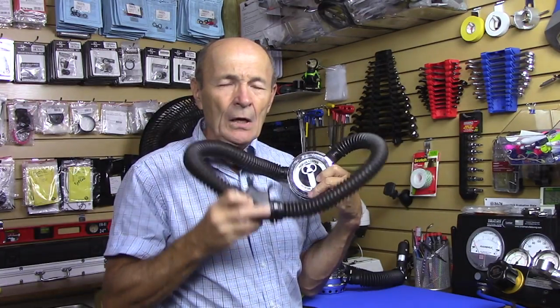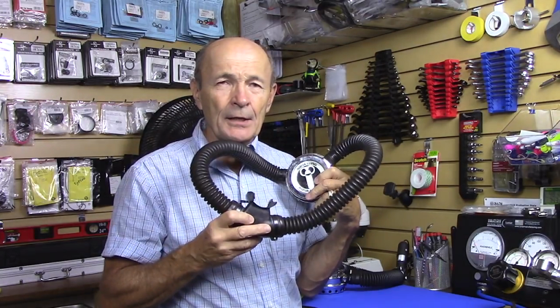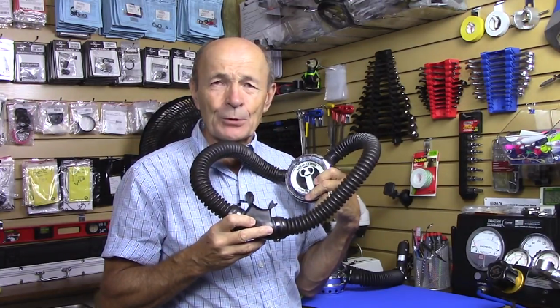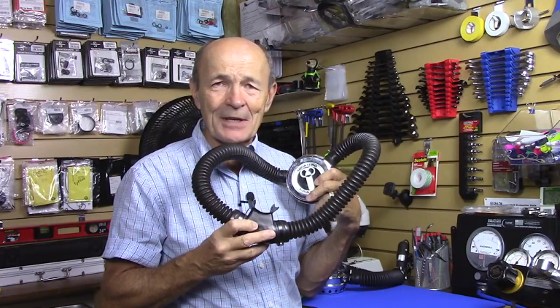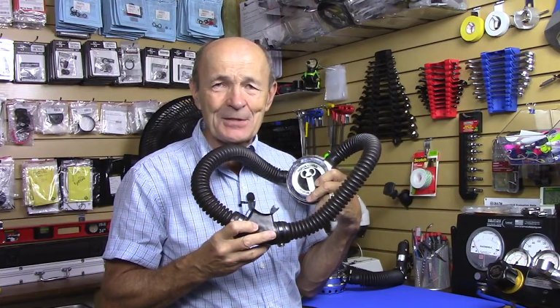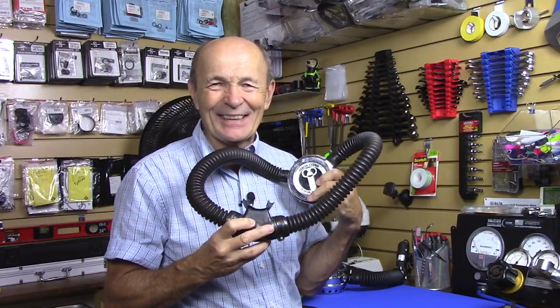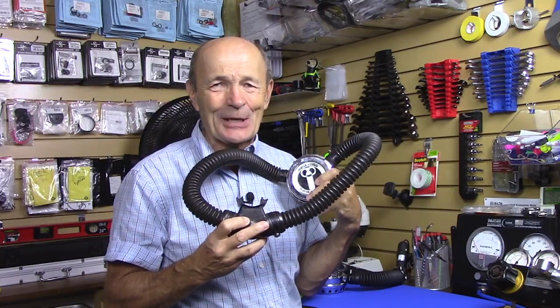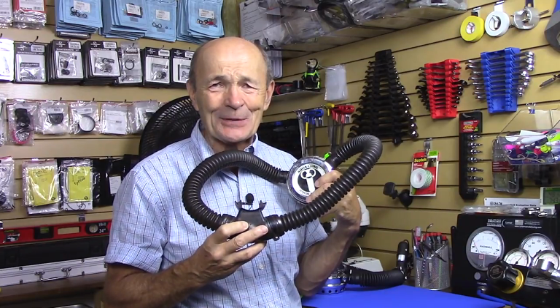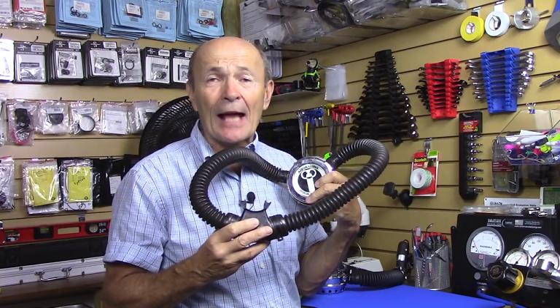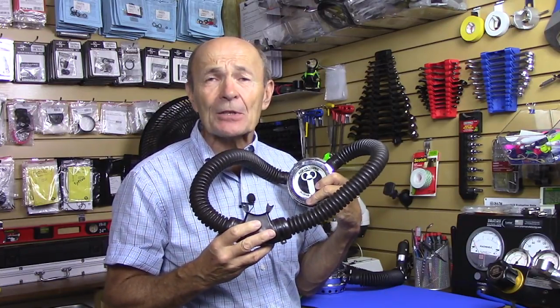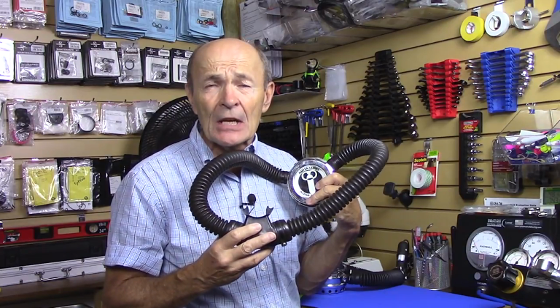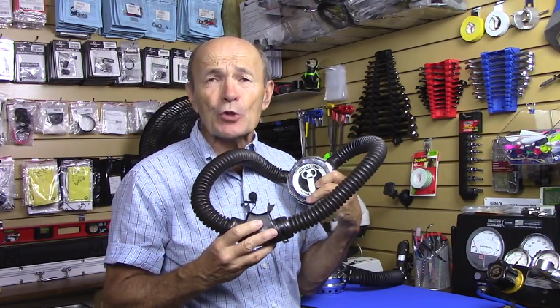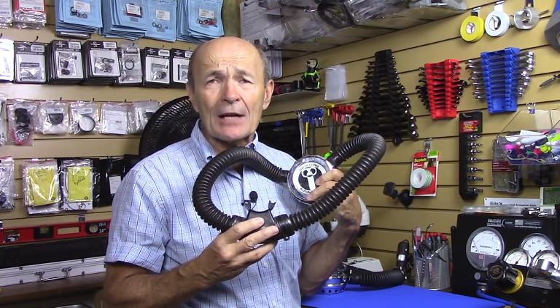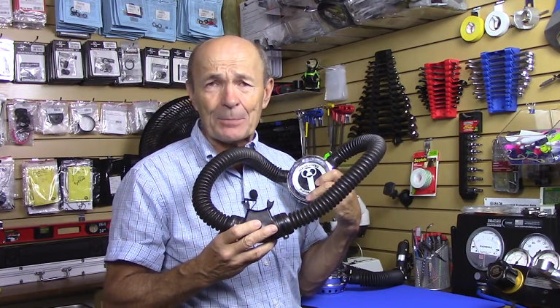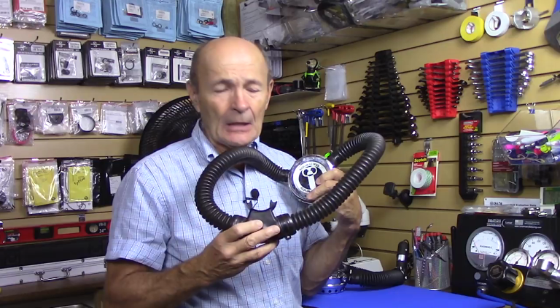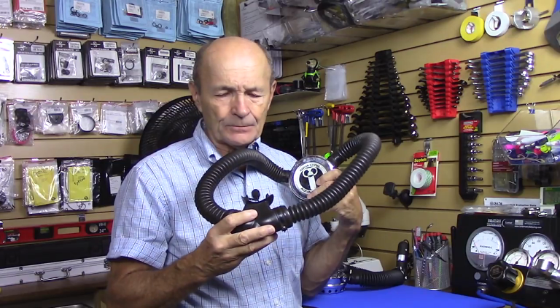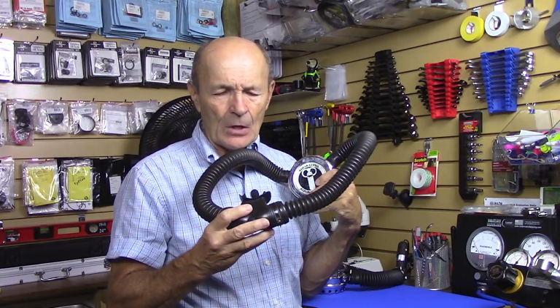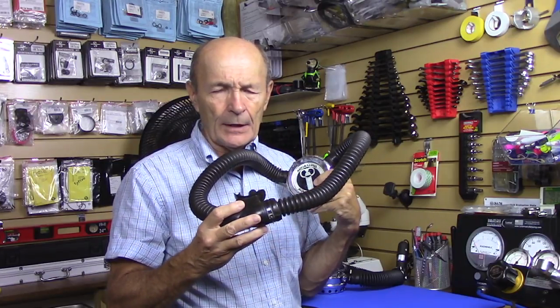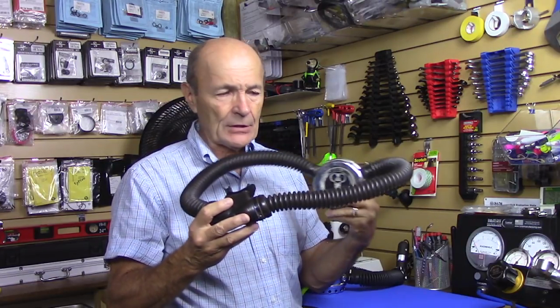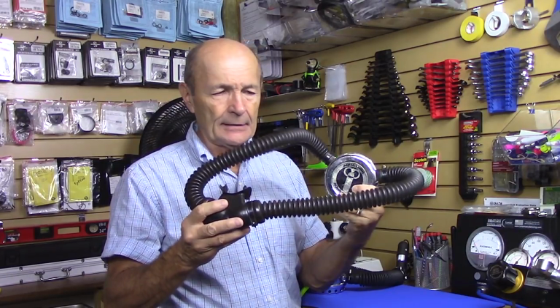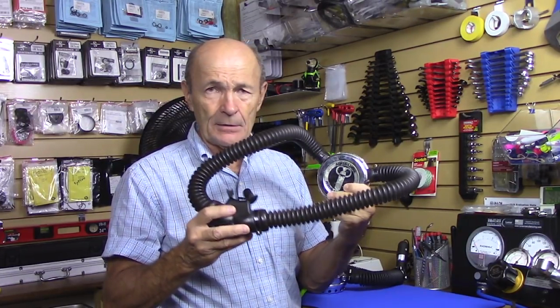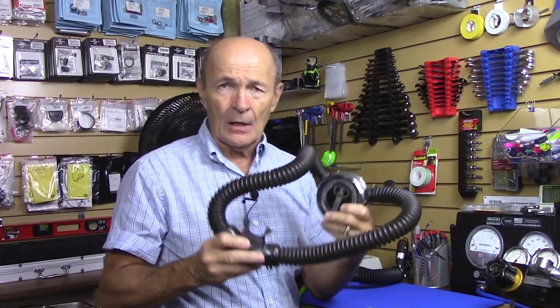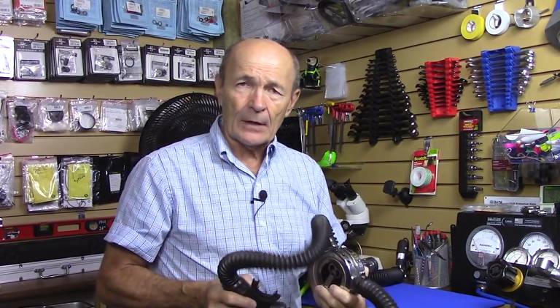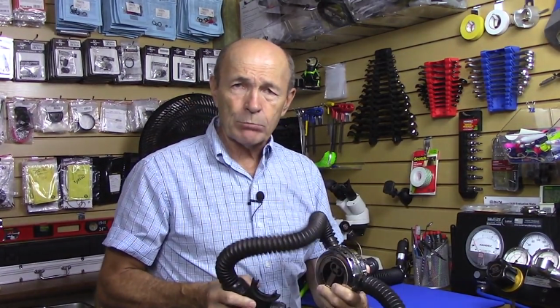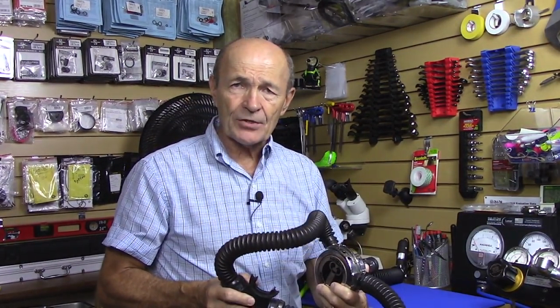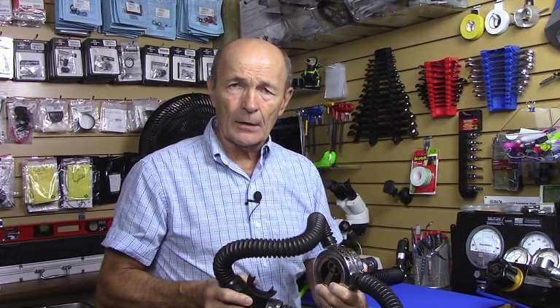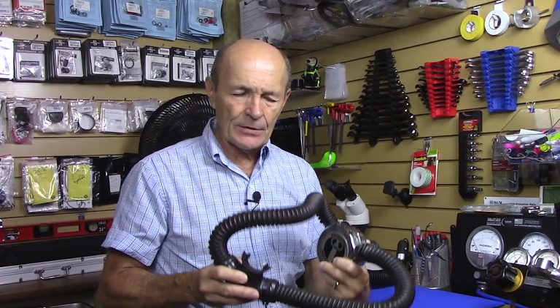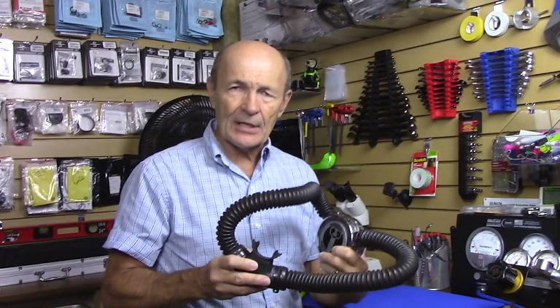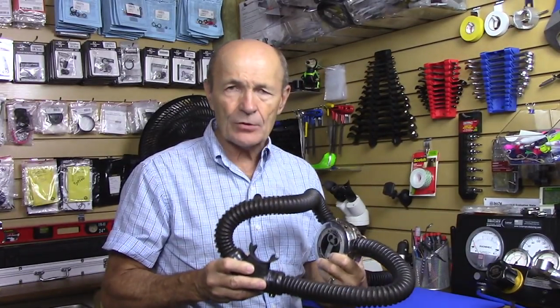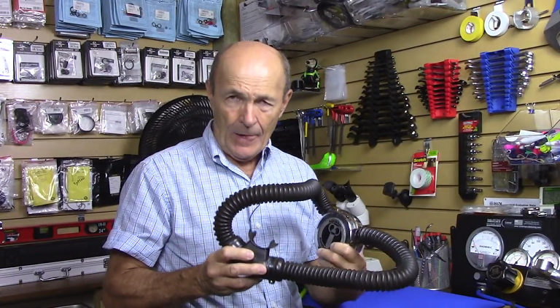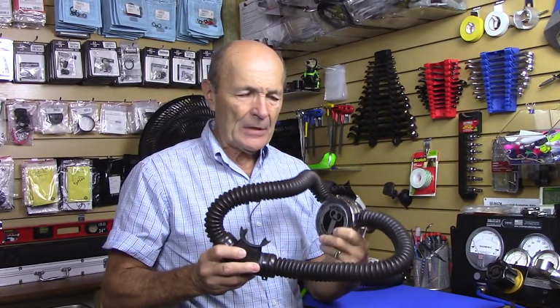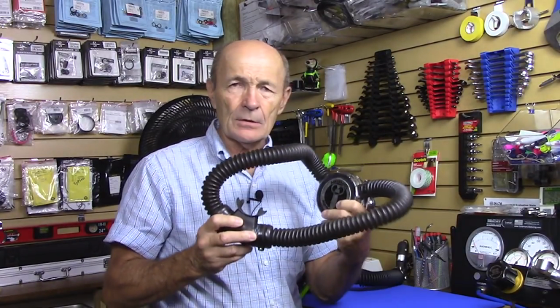I love two-hose regulators — they really are a lot of fun. Alec Pierce scuba tech tips. You may think I've got the wrong playlist going here, but no, this is a tech tip.